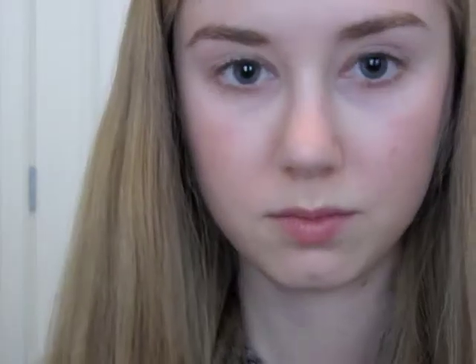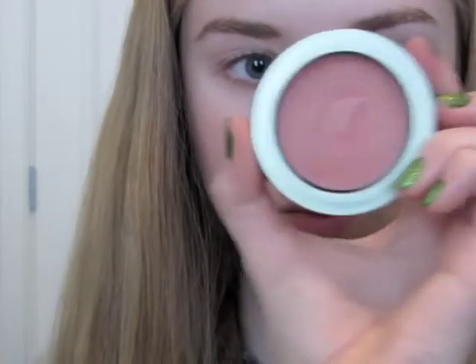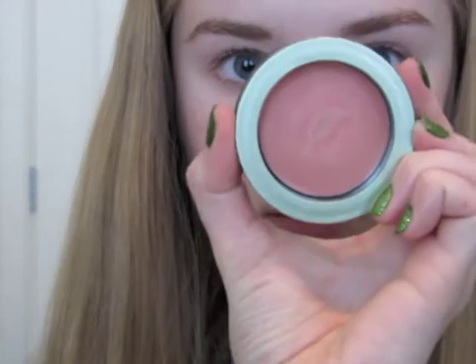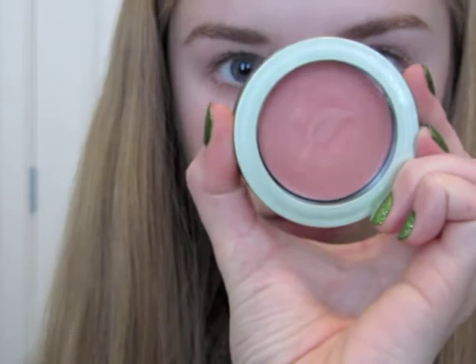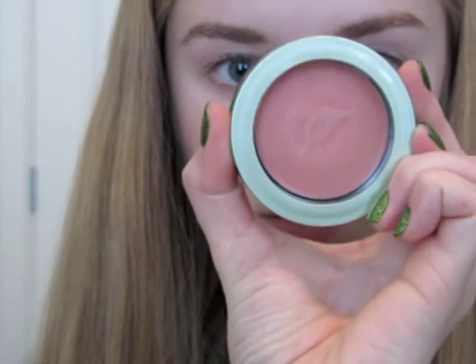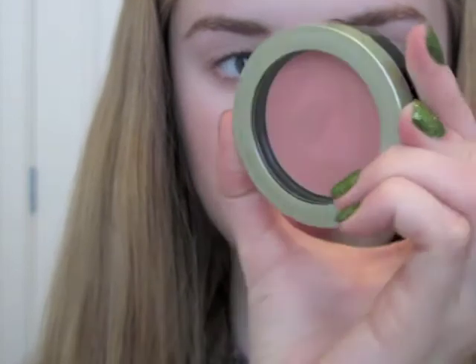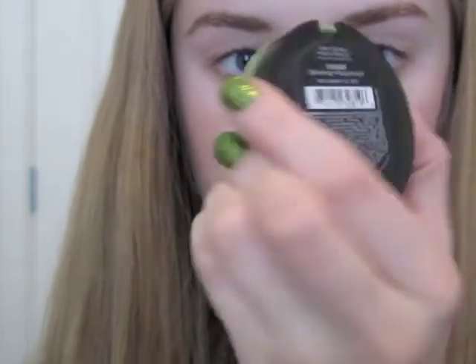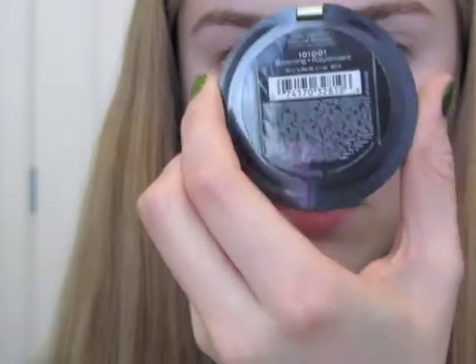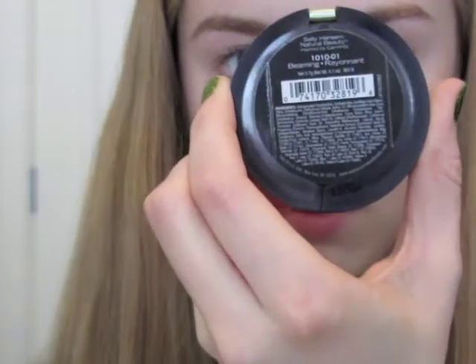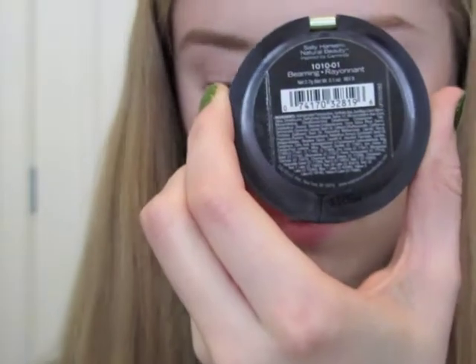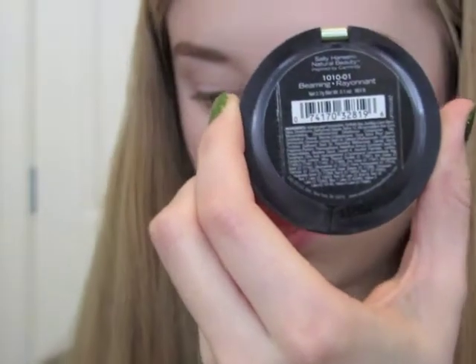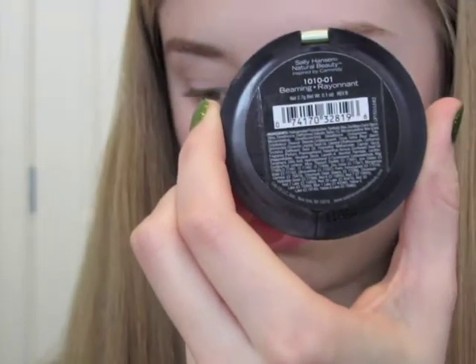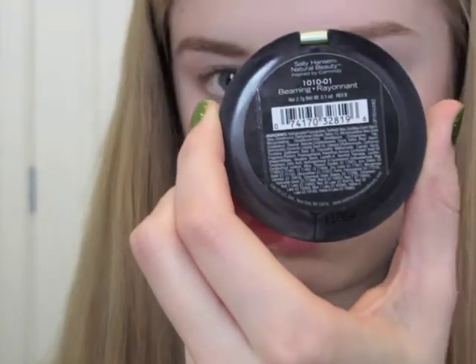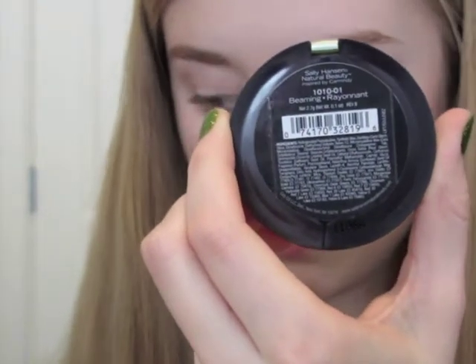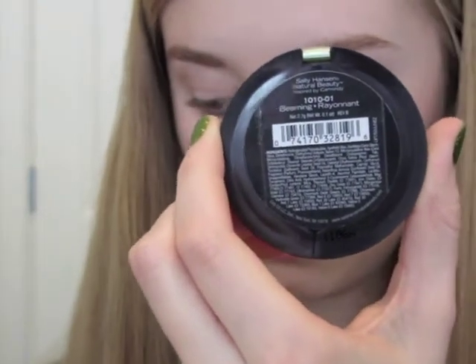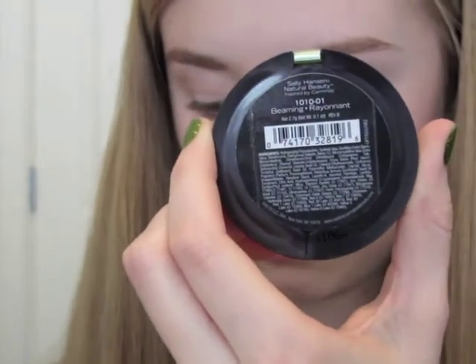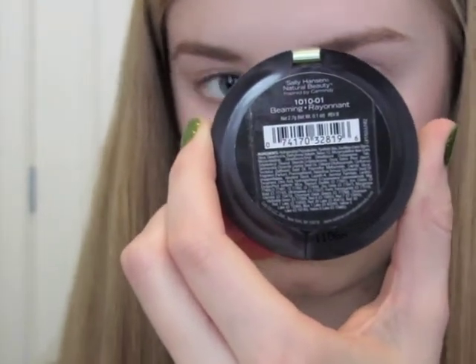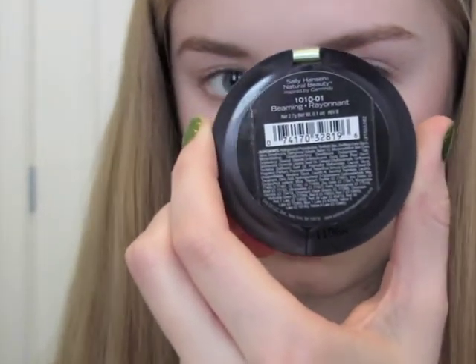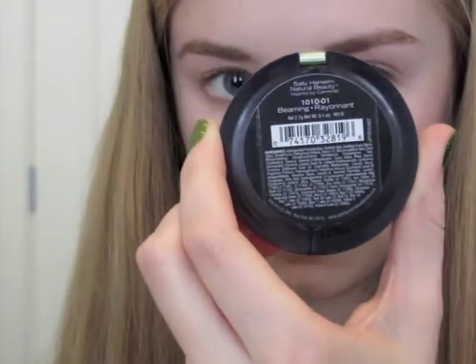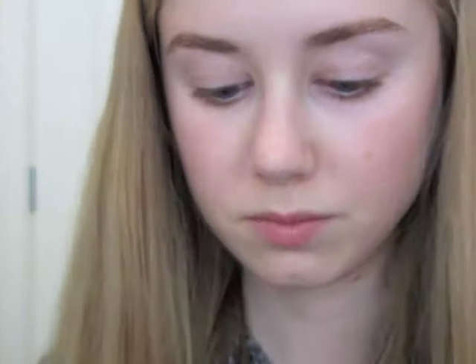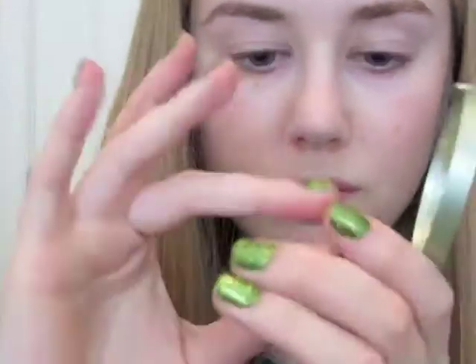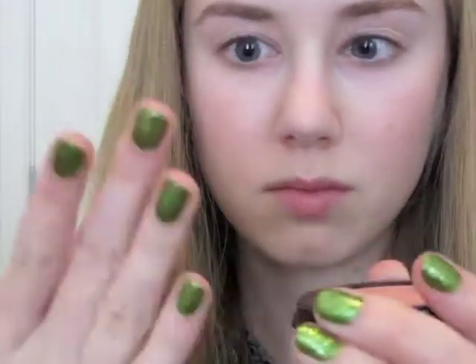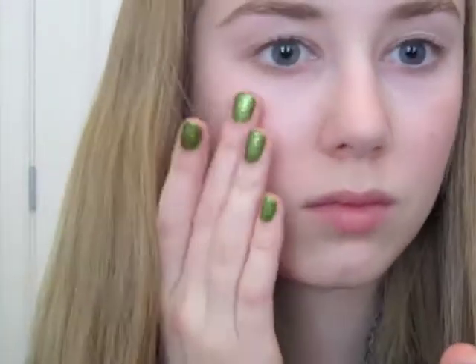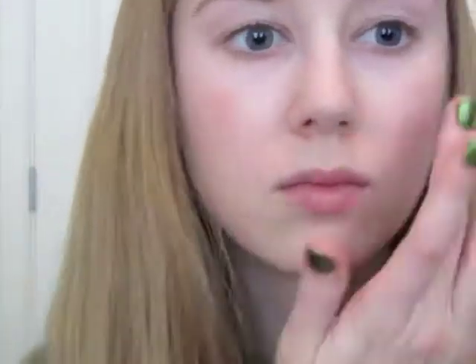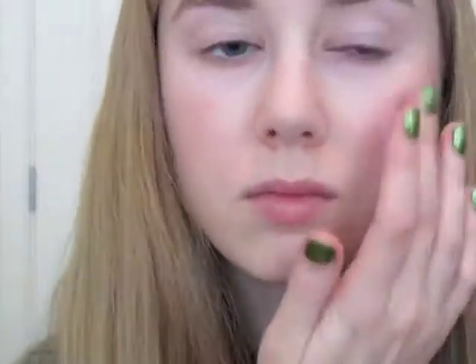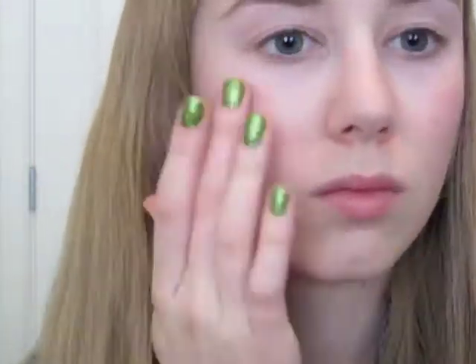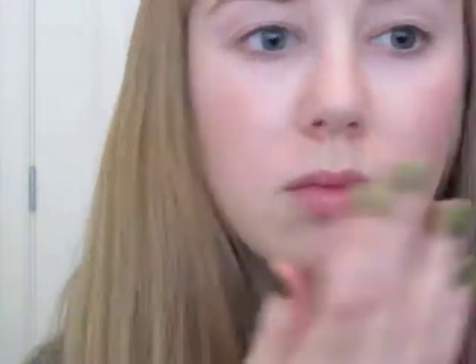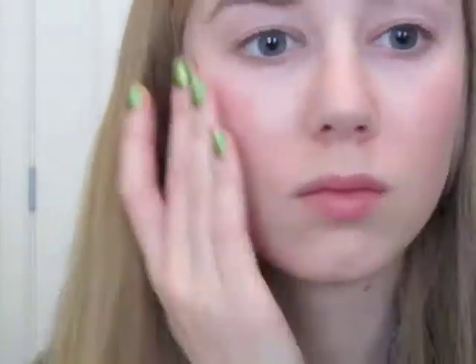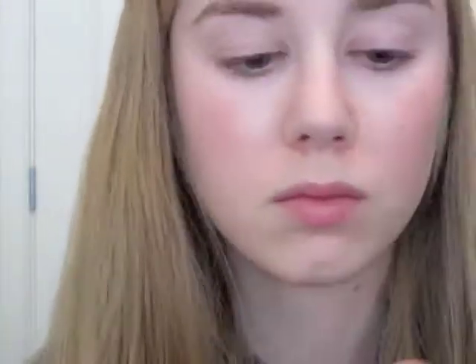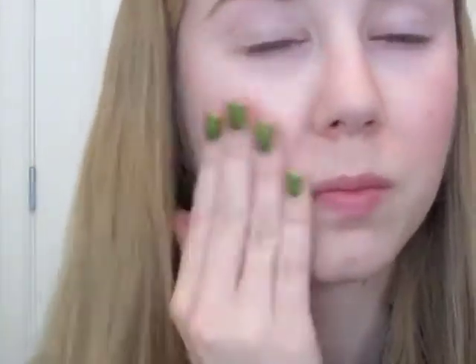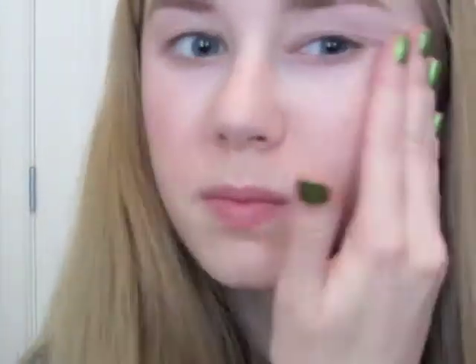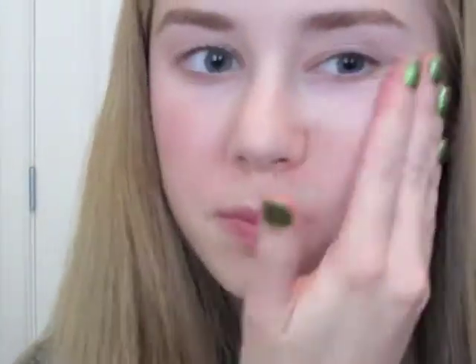Now I'm going to put on my Sally Hansen Cream Blush in the color Beaming. I'm just going to put that on my finger, tap it onto my cheeks, and then blend it in with my hands.